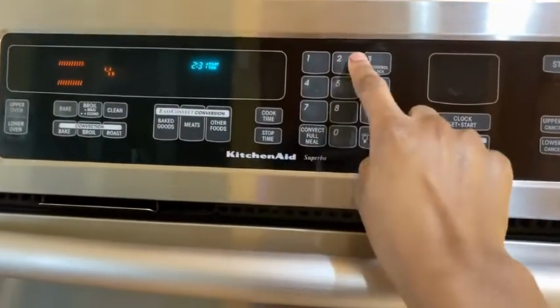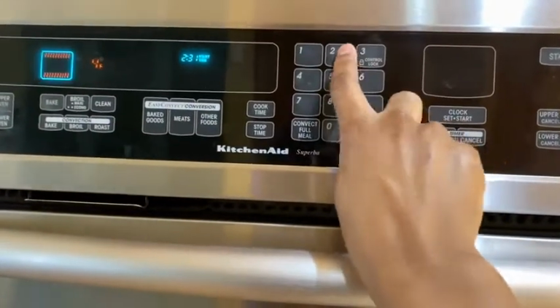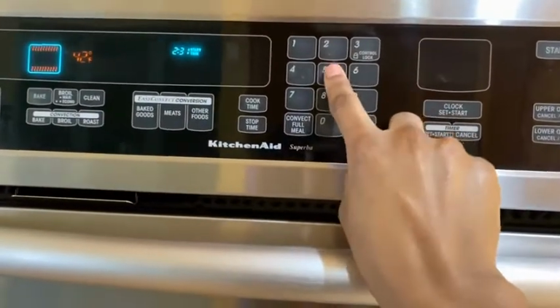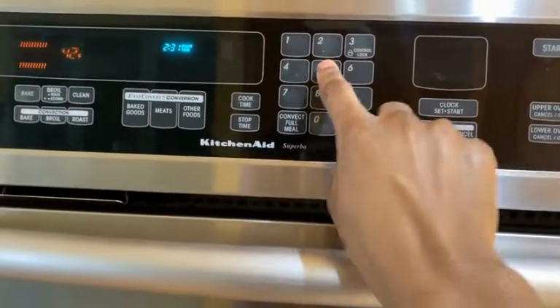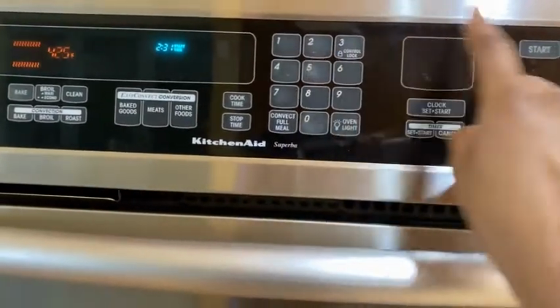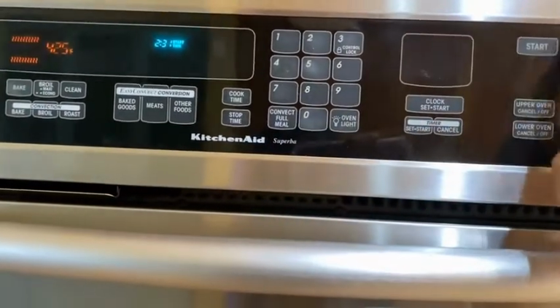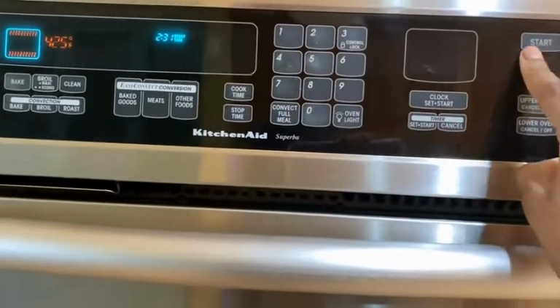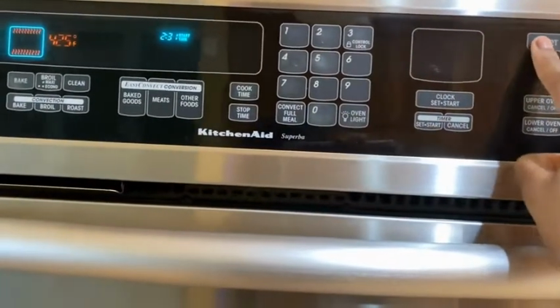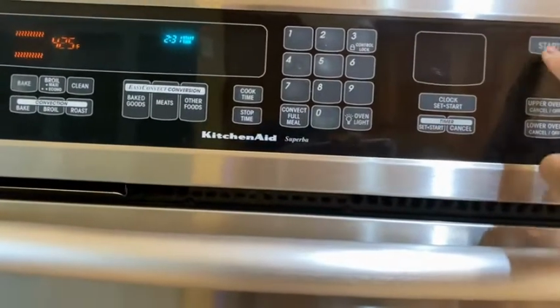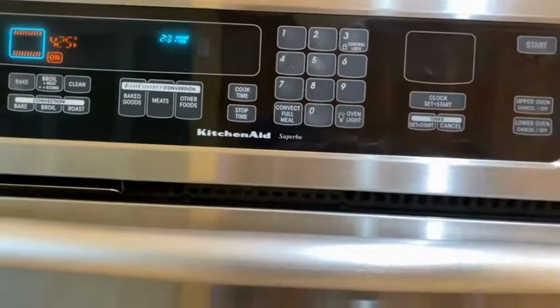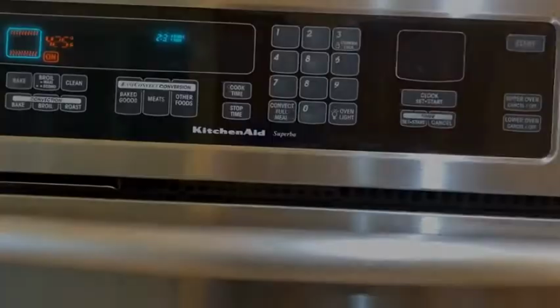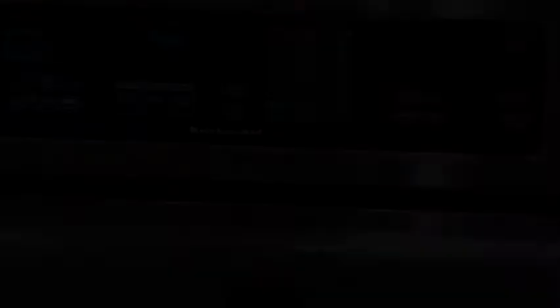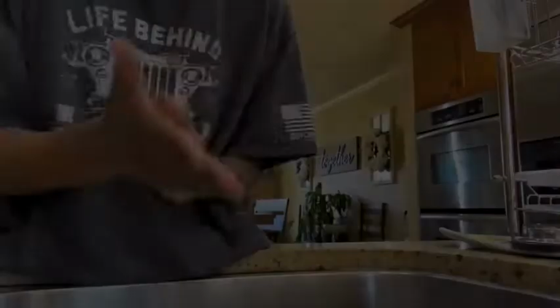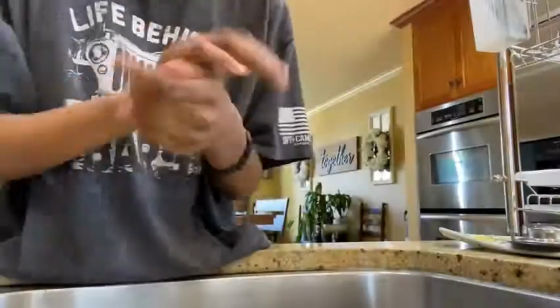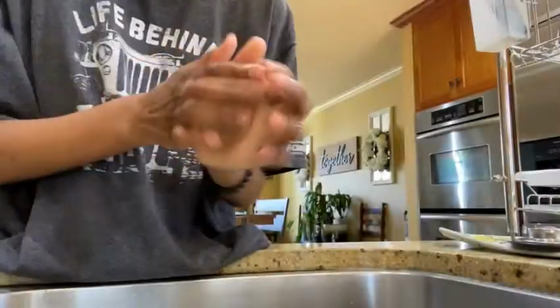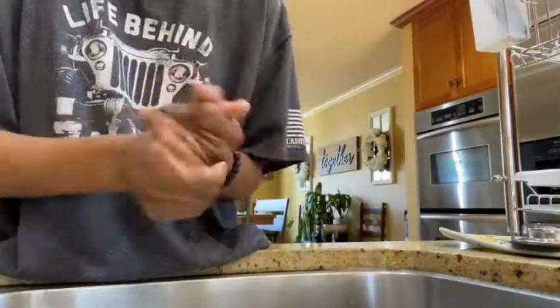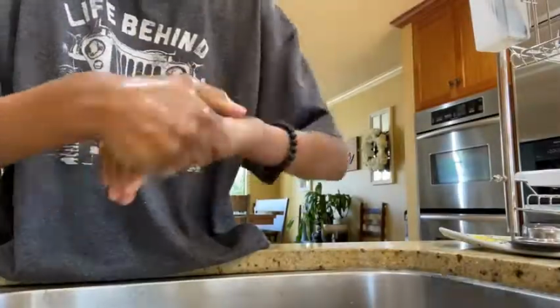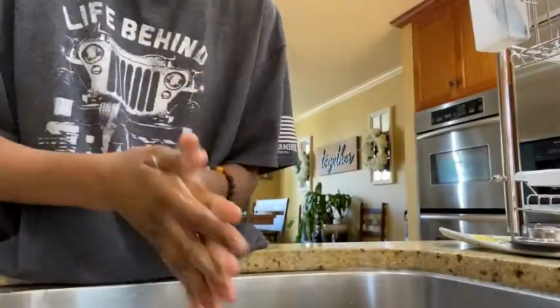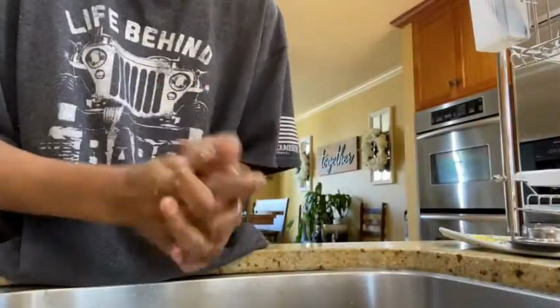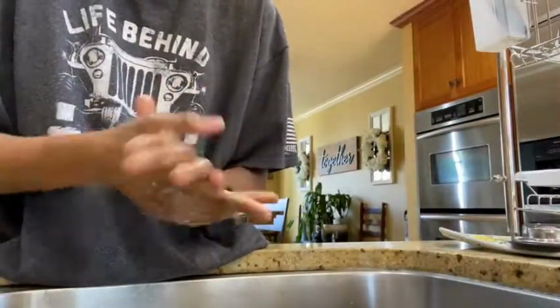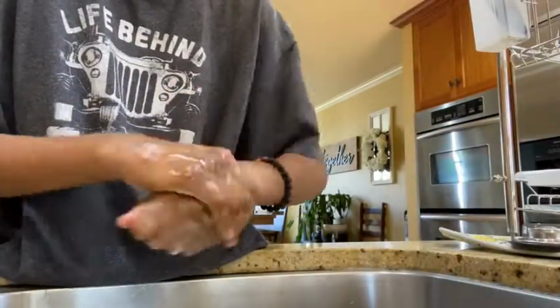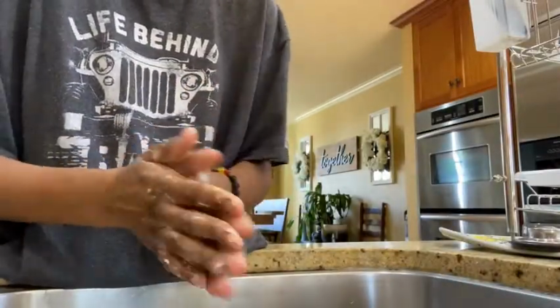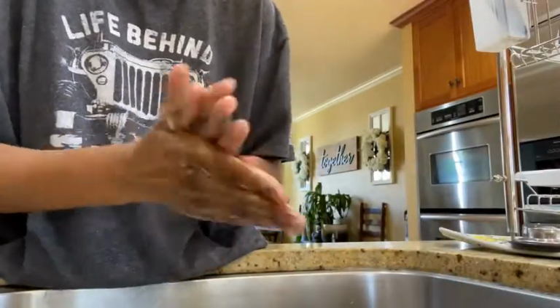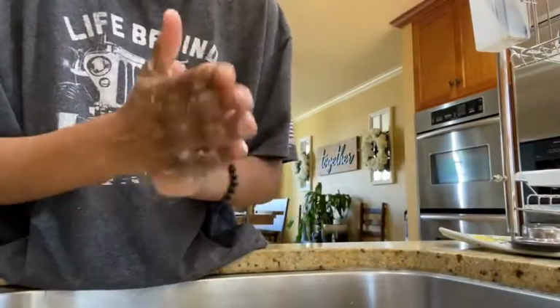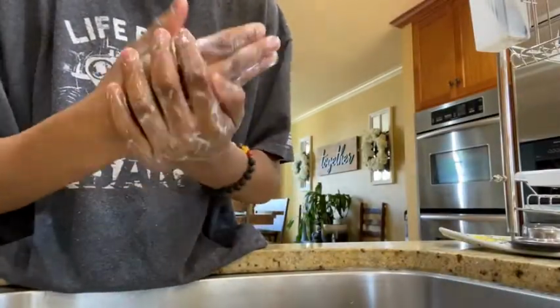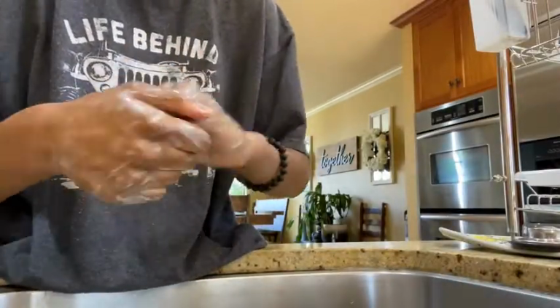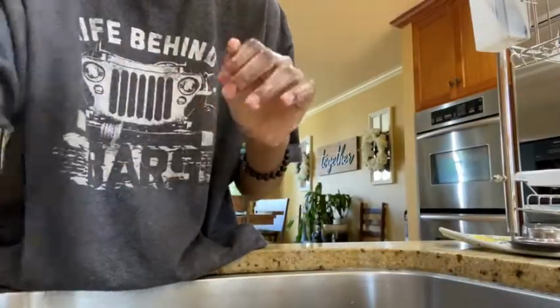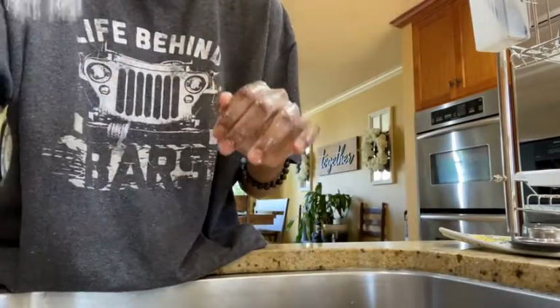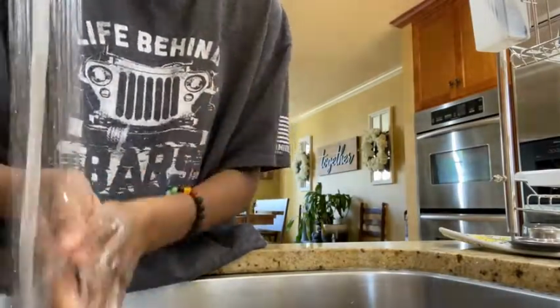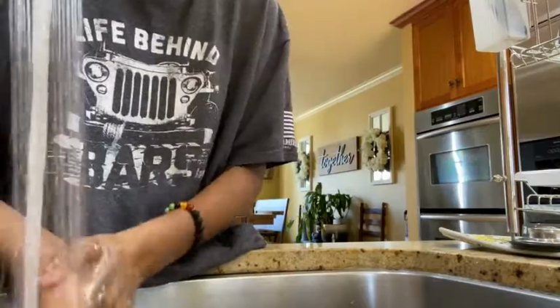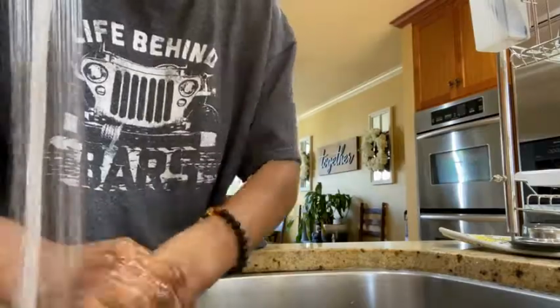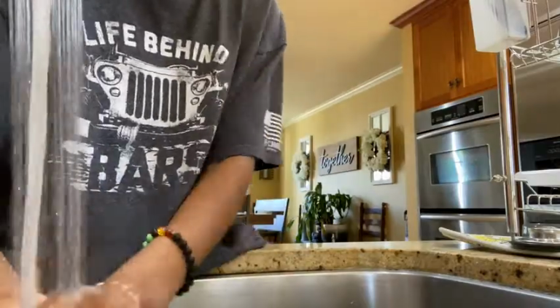Before I start cooking, I preheat my oven to 425, and then I wash my hands because you got to kill all the germs and you can't be cooking with dirty hands.